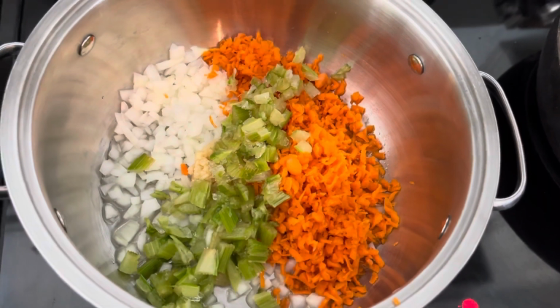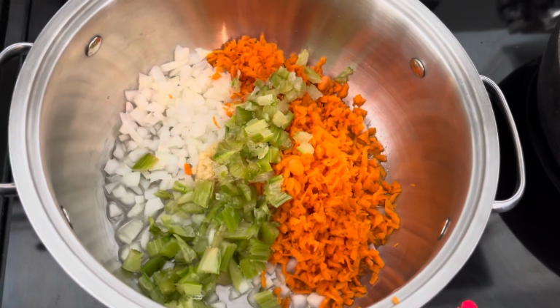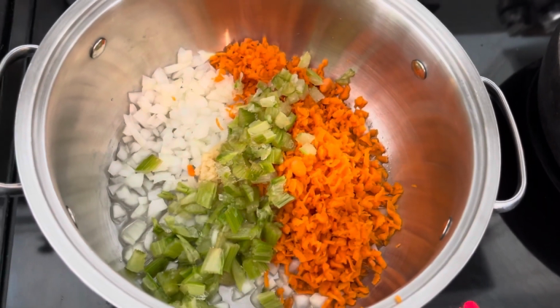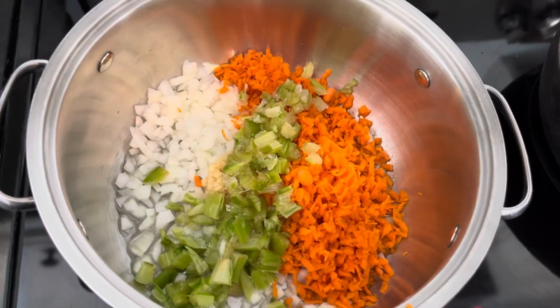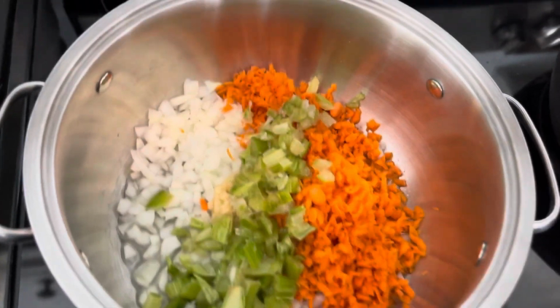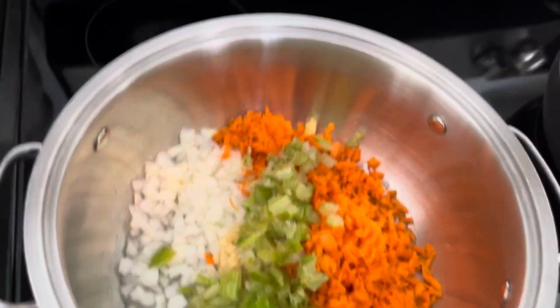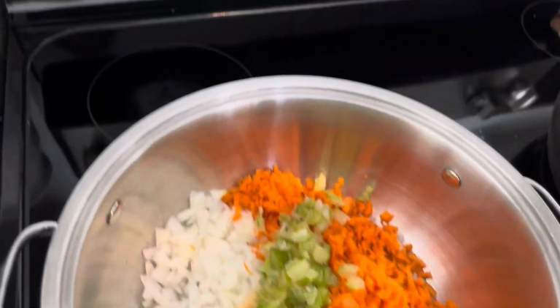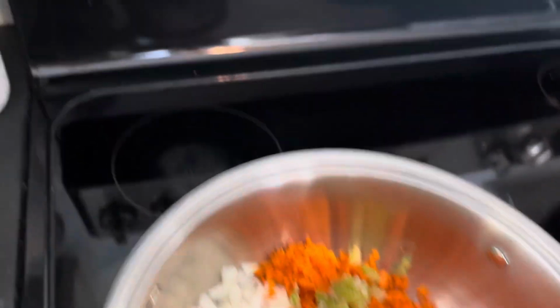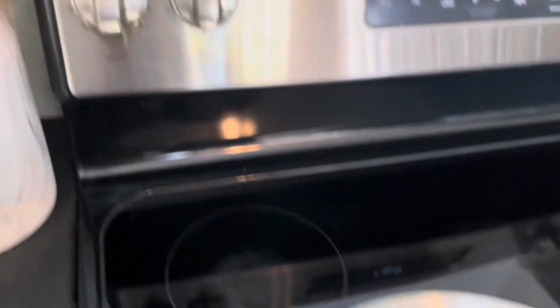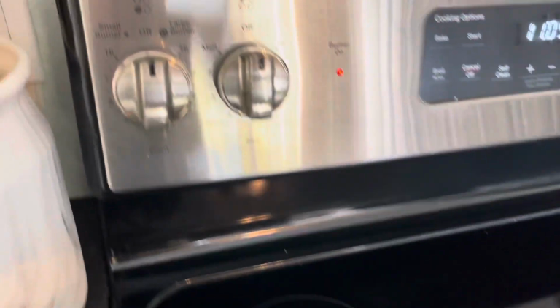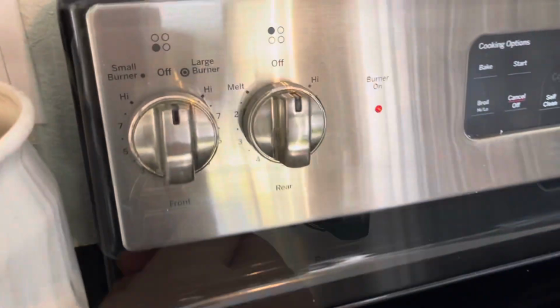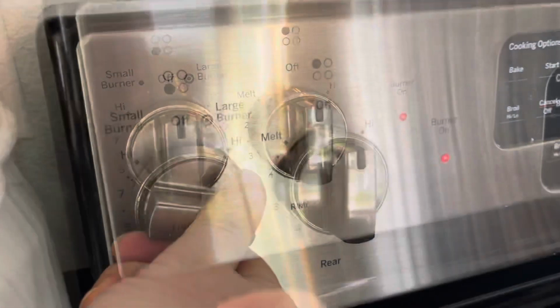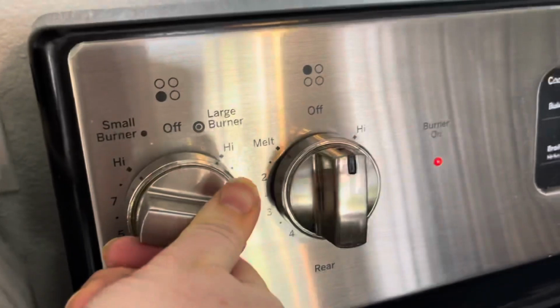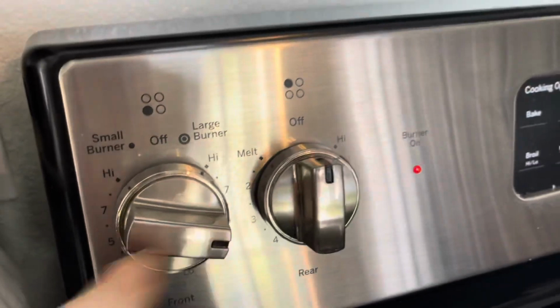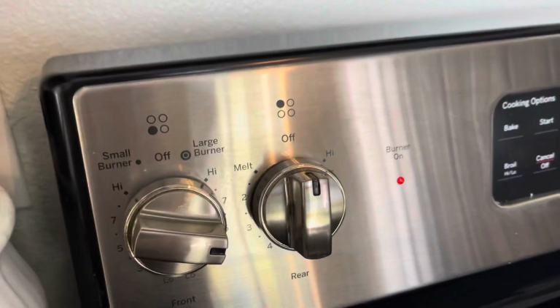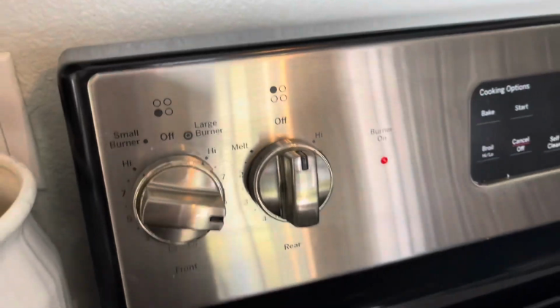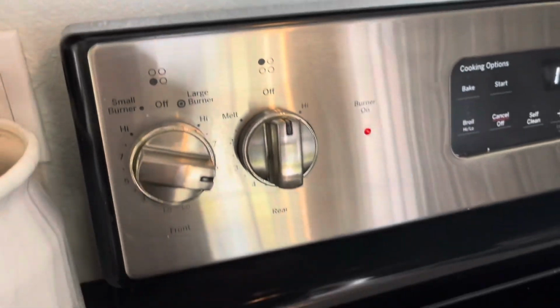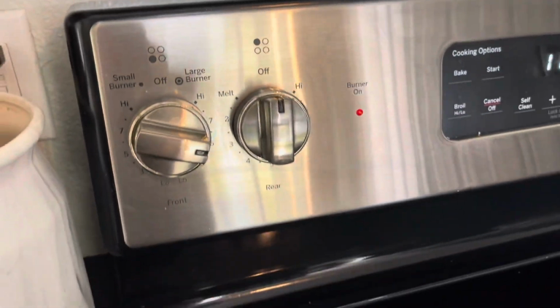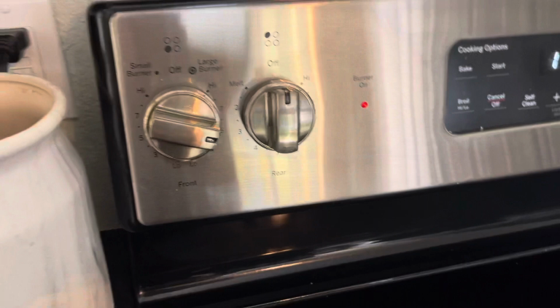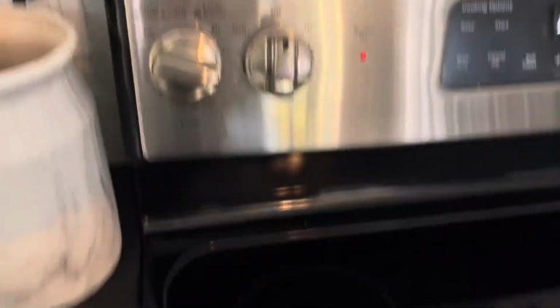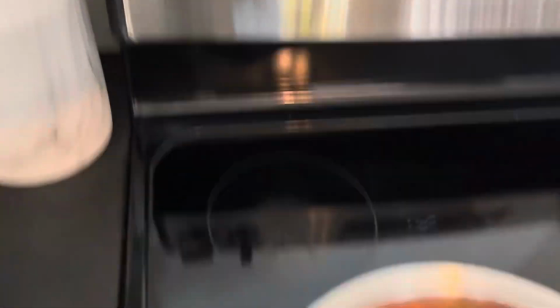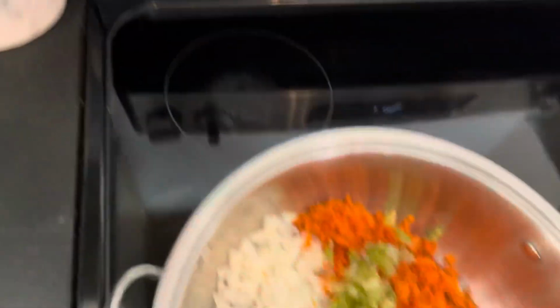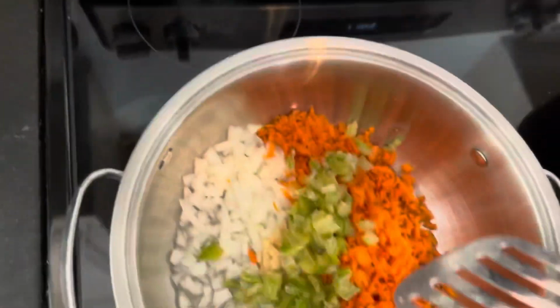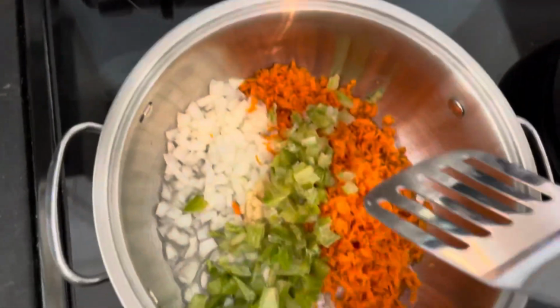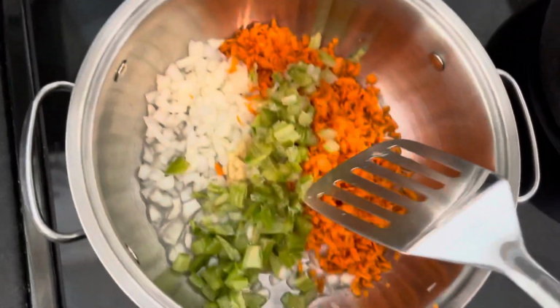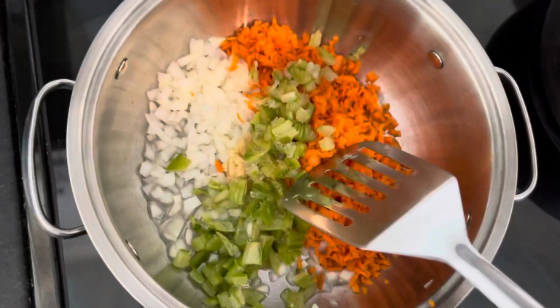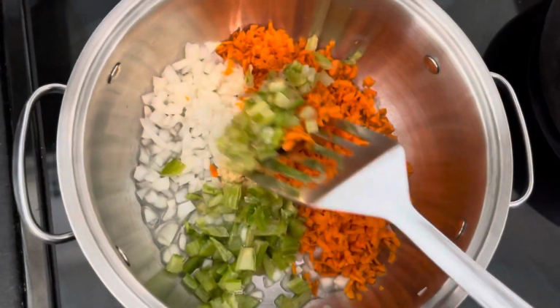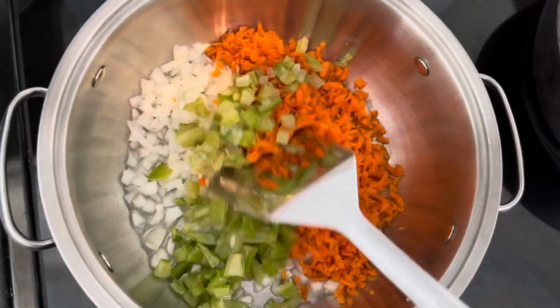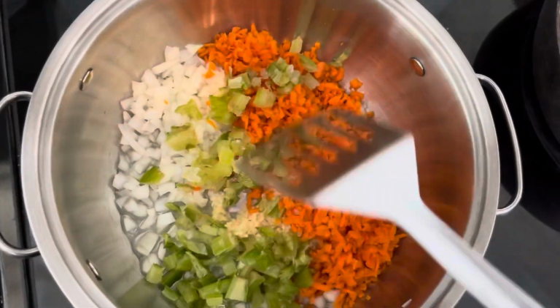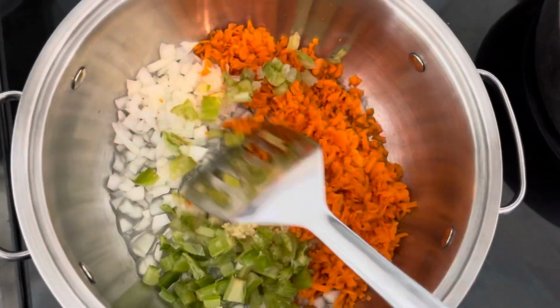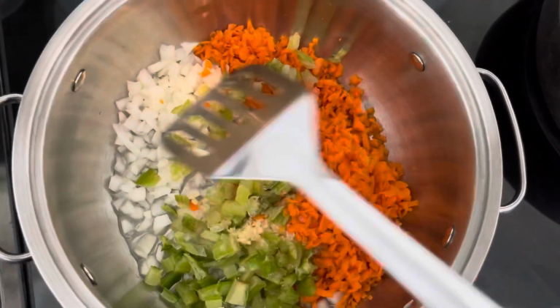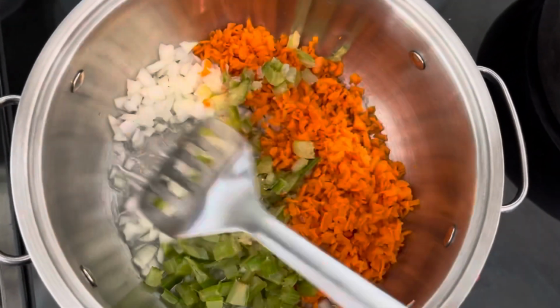Now we're going to sauté these veggies until they are soft and clear.